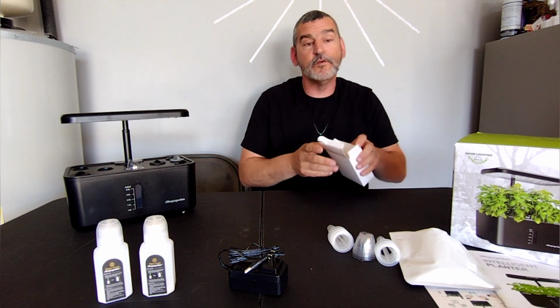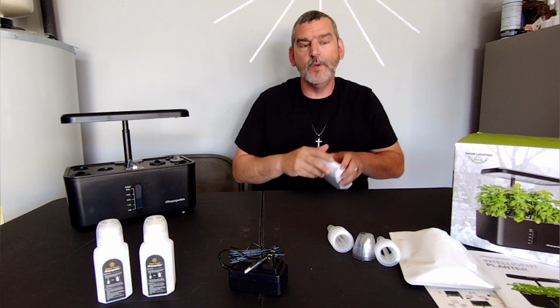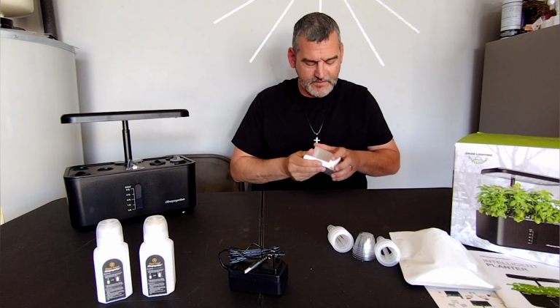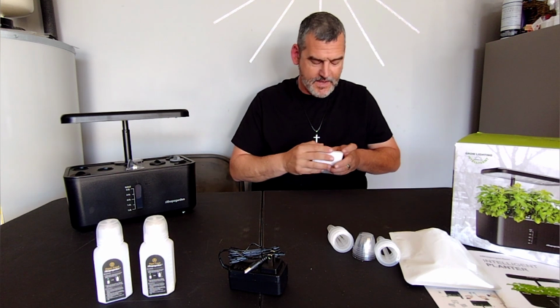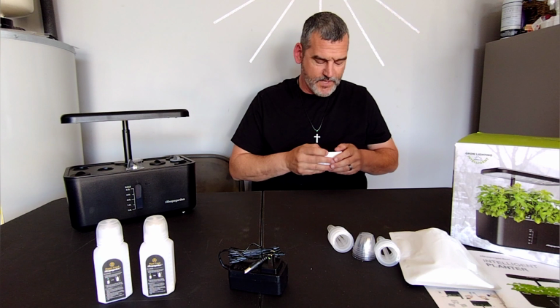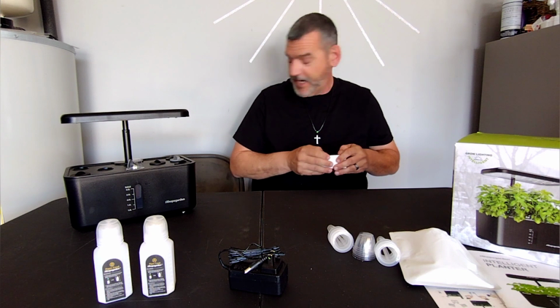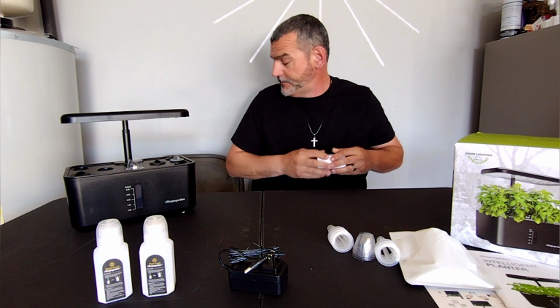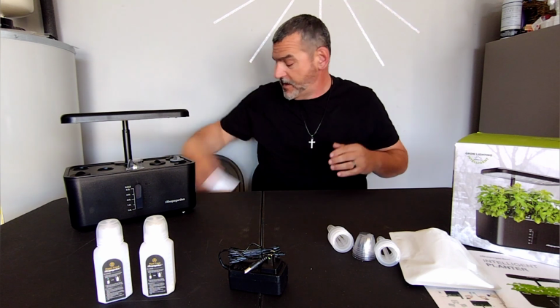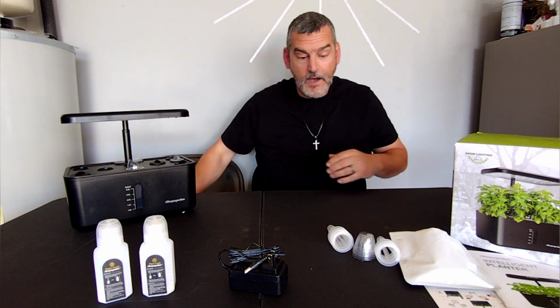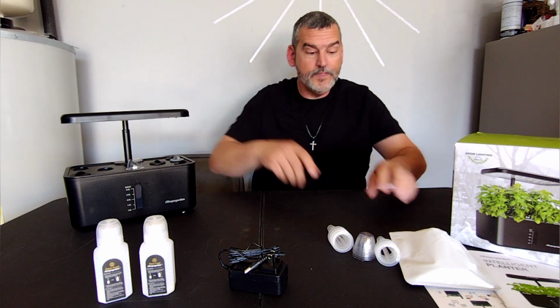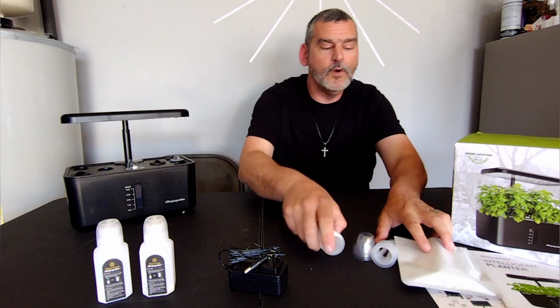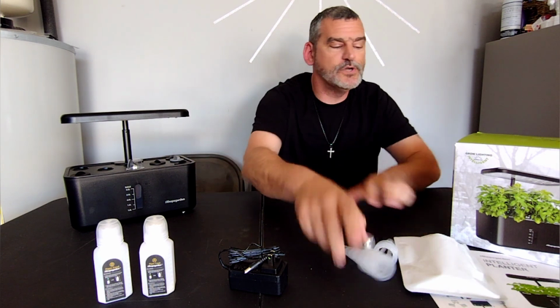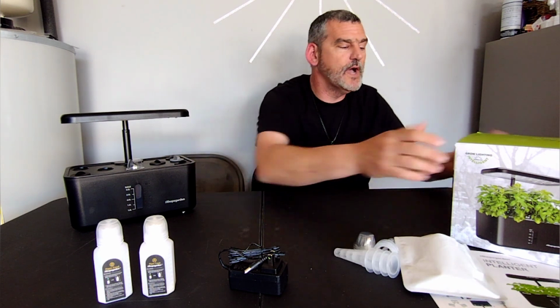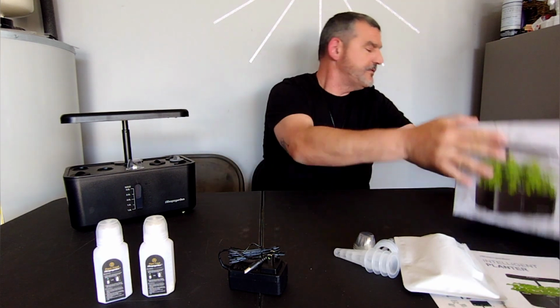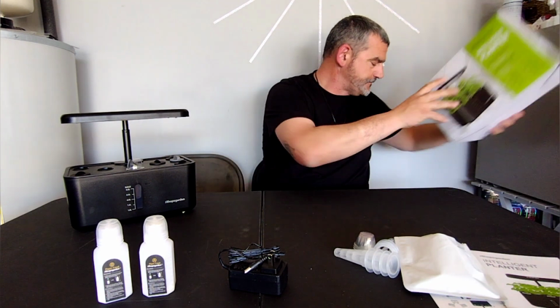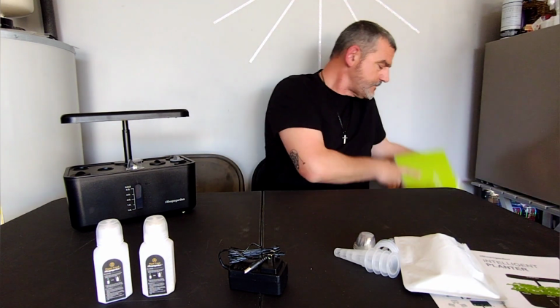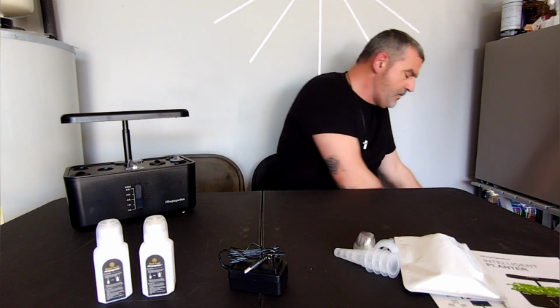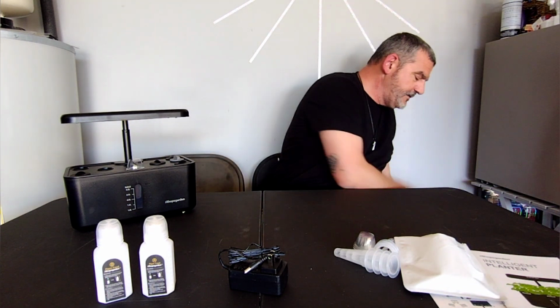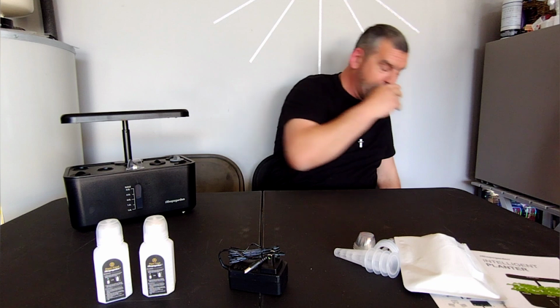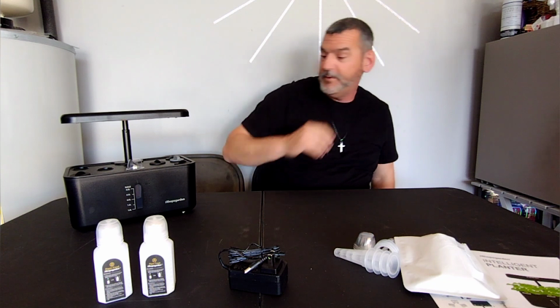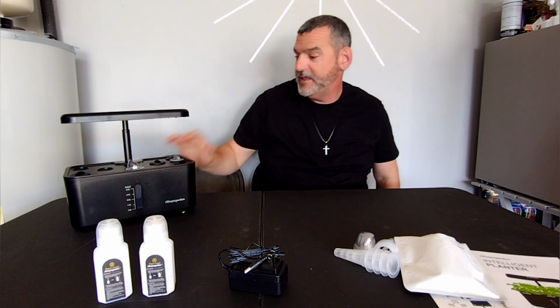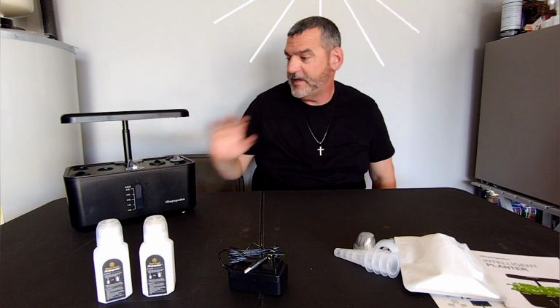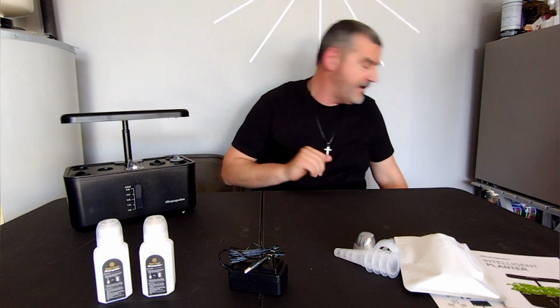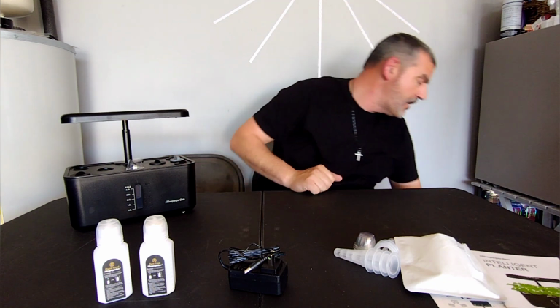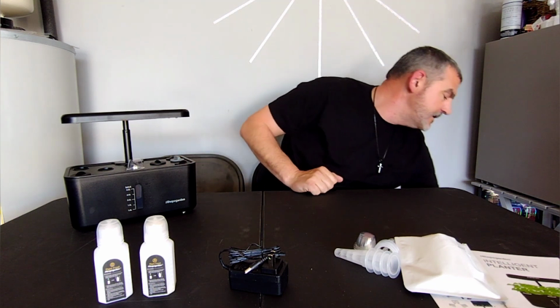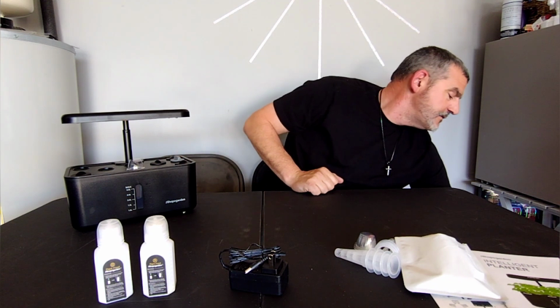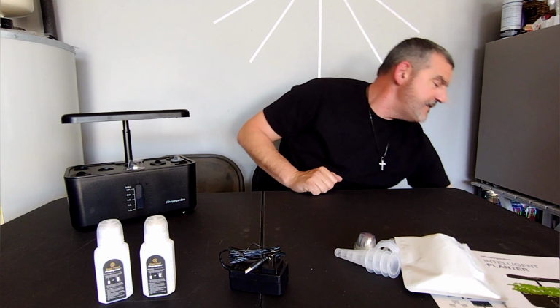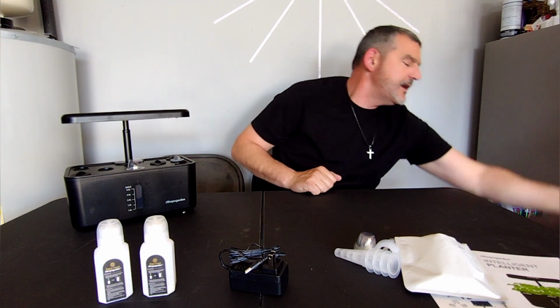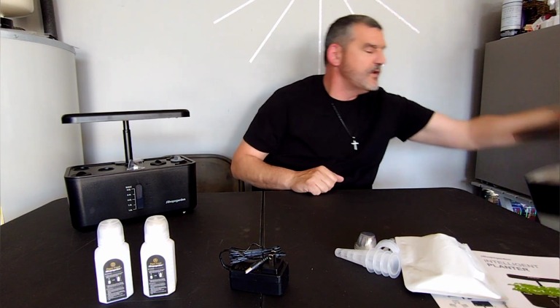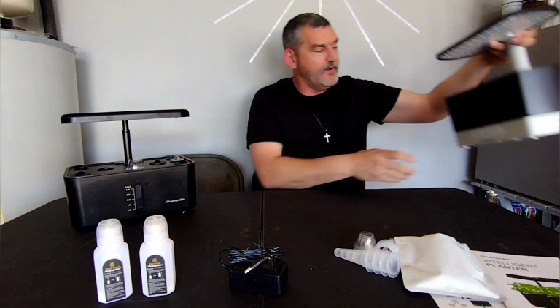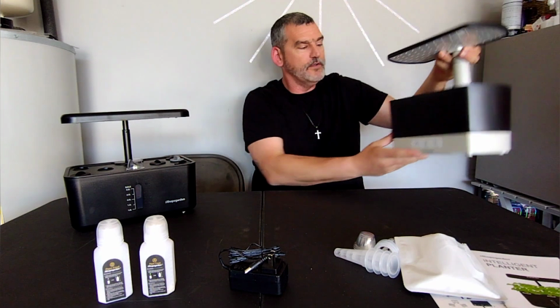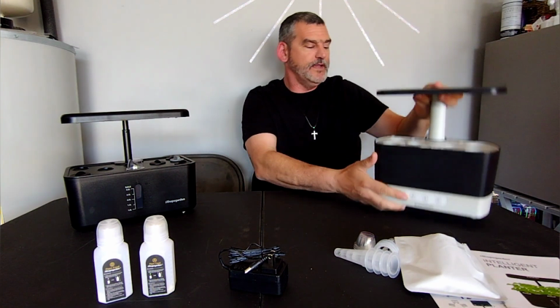One thing I wanted to show you guys was the difference between this and the AeroGarden. I have one of our AeroGardens right here.